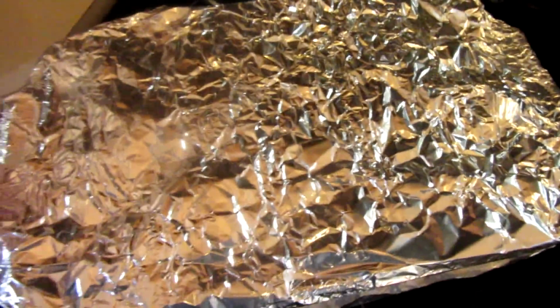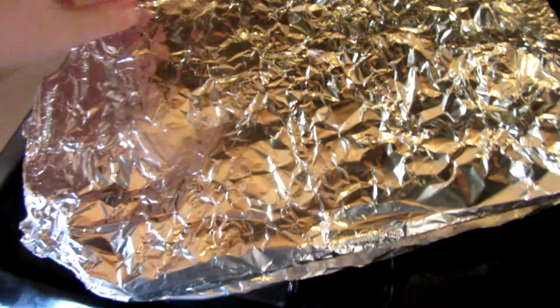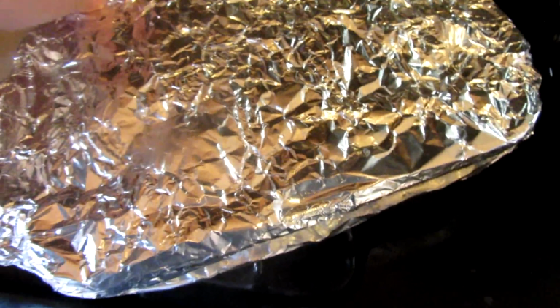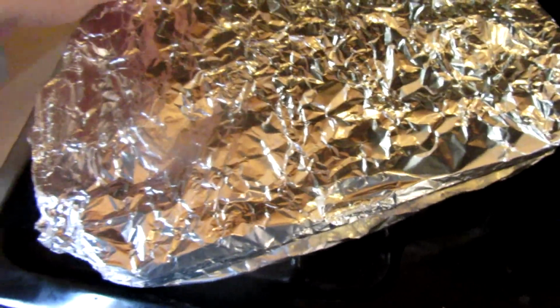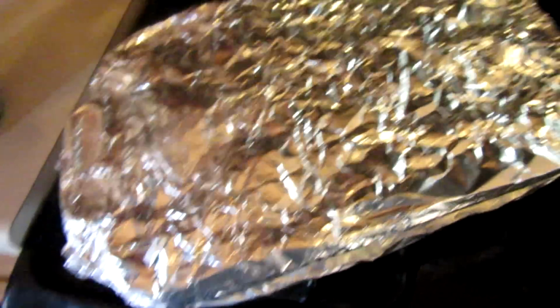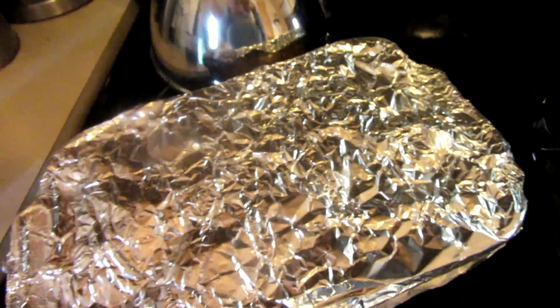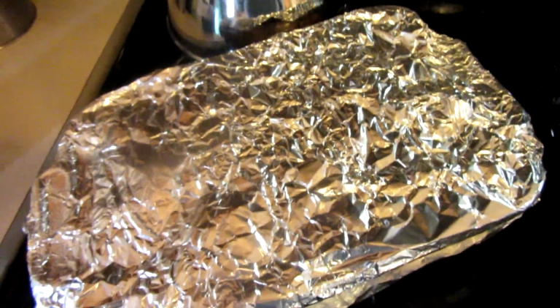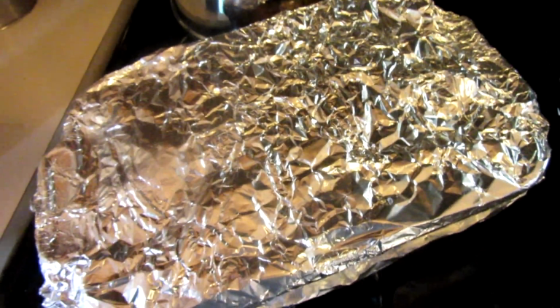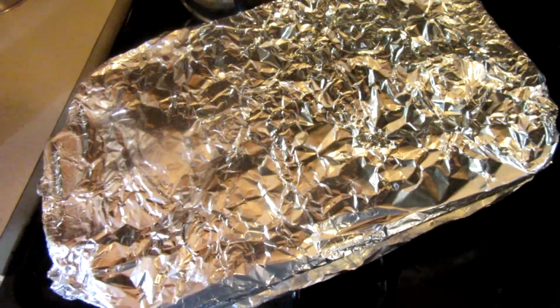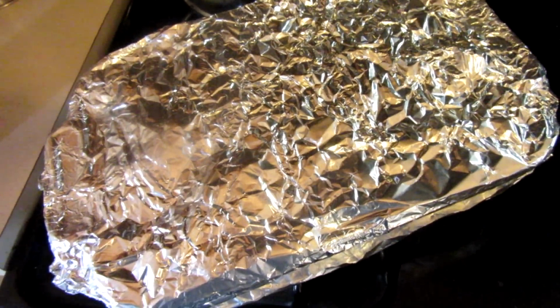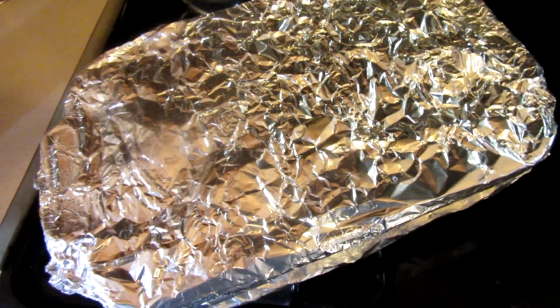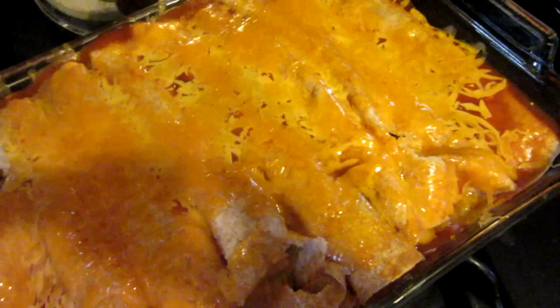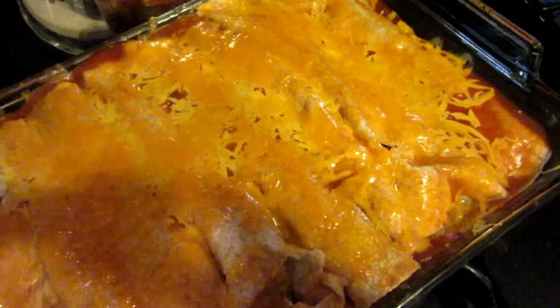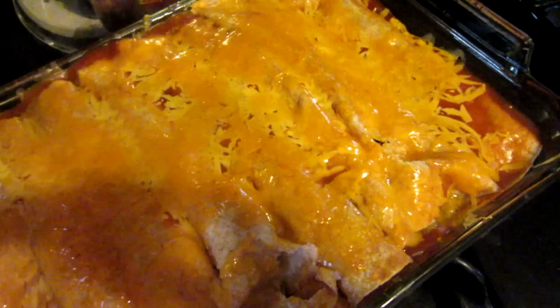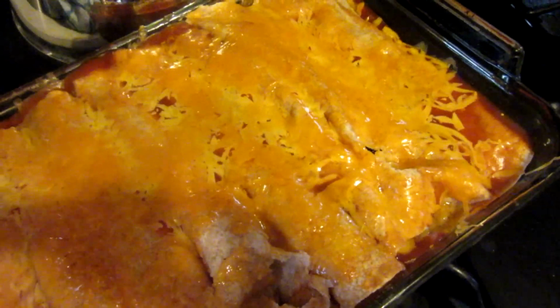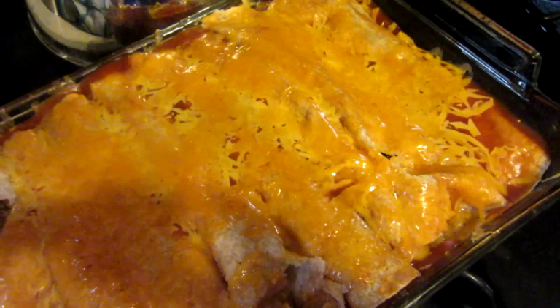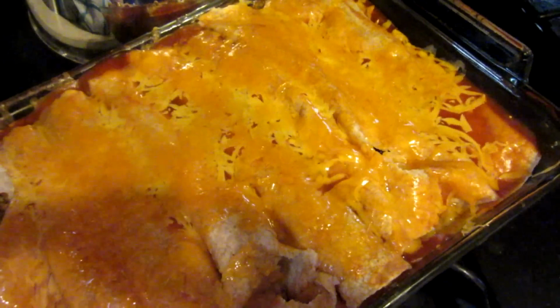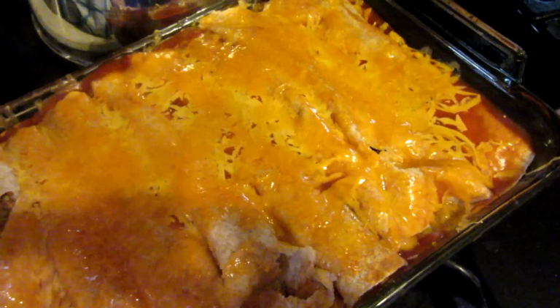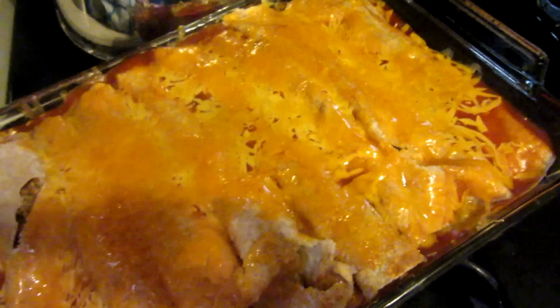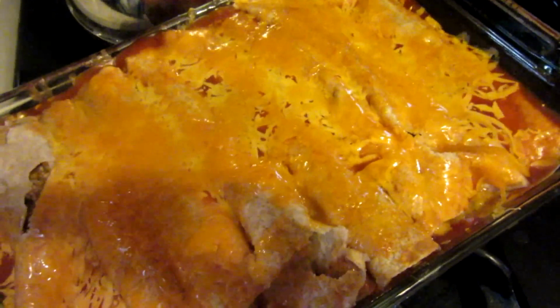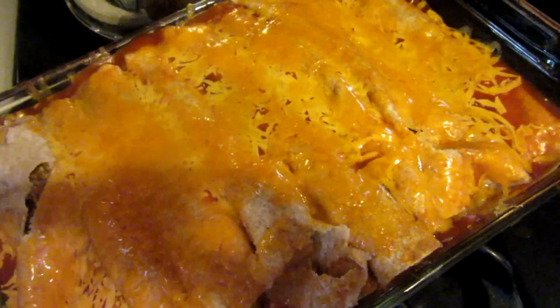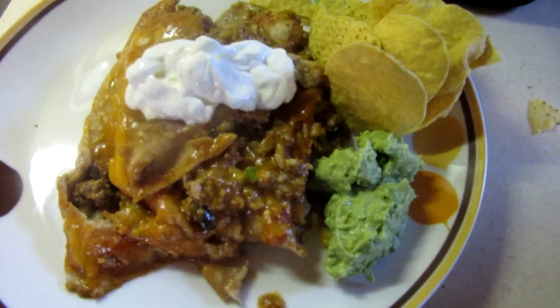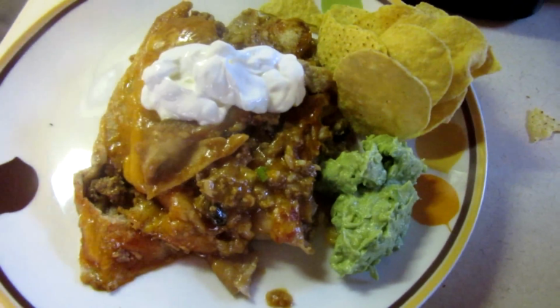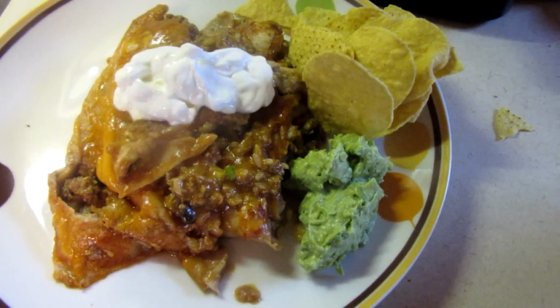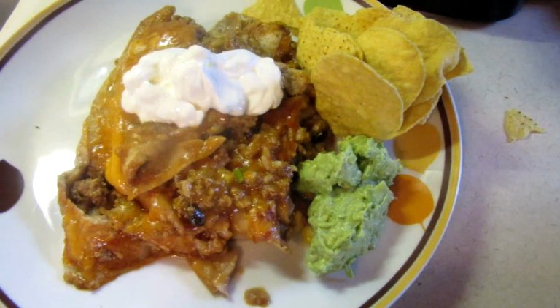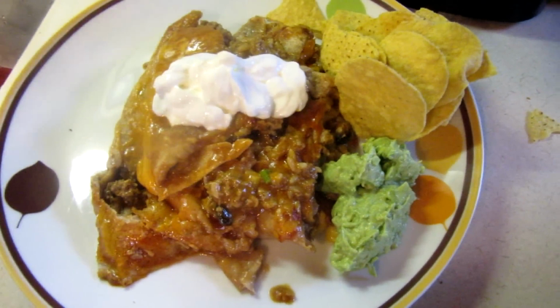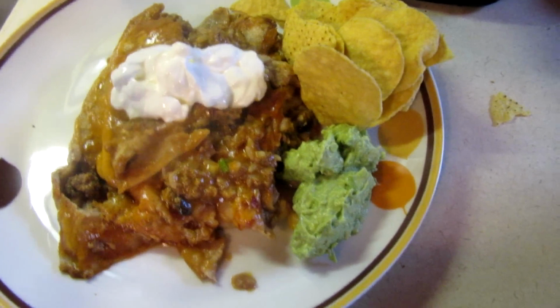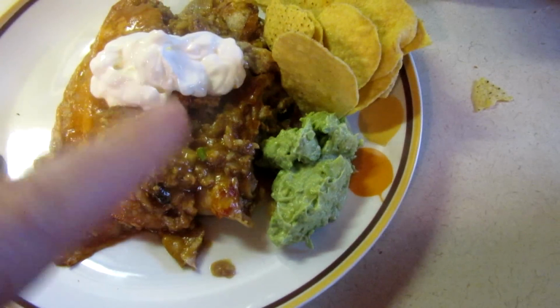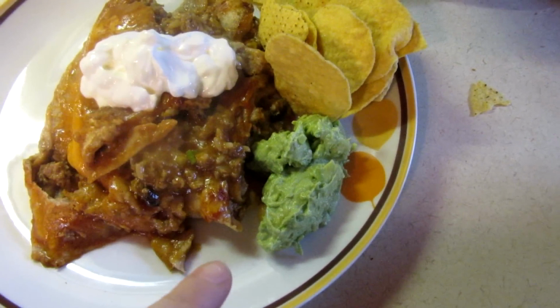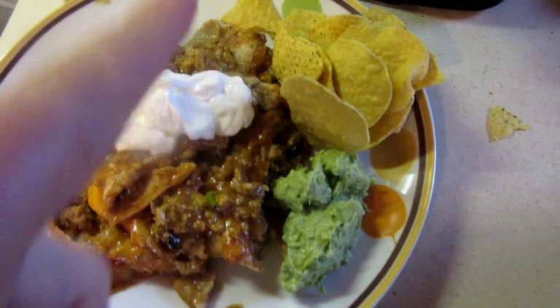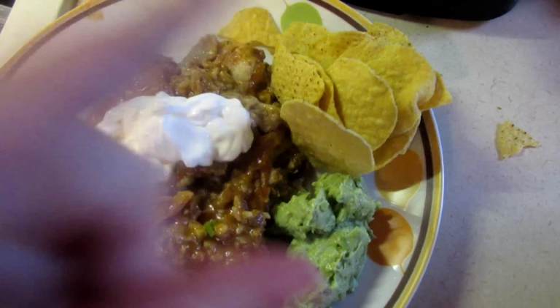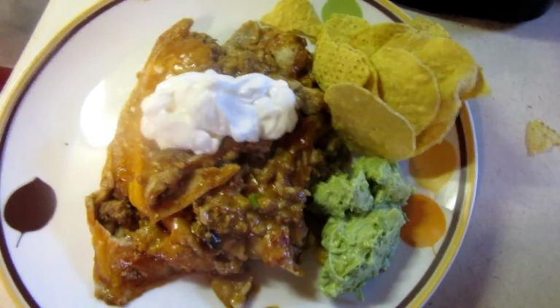I'm going to leave the foil on and stick it in a 375-degree oven for about a half an hour. Now that it's been in there for half an hour I'm going to take the cover off and cook it for another 15 minutes. There's dinner — we've got the enchiladas all done with a little bit of sour cream on top, some homemade guacamole and some chips.